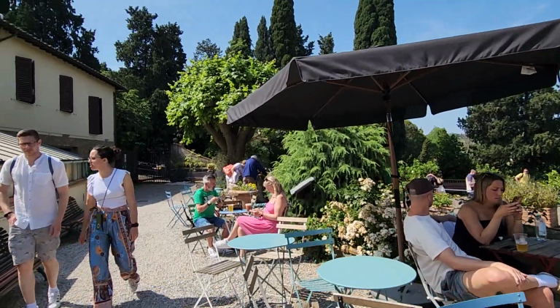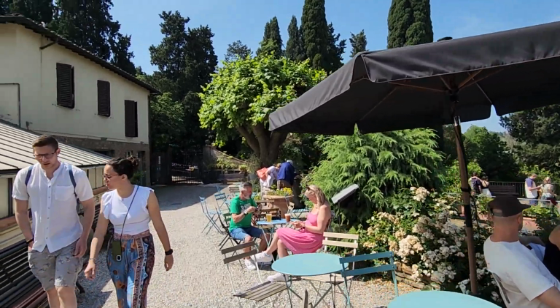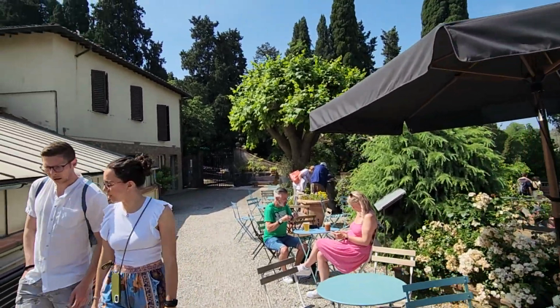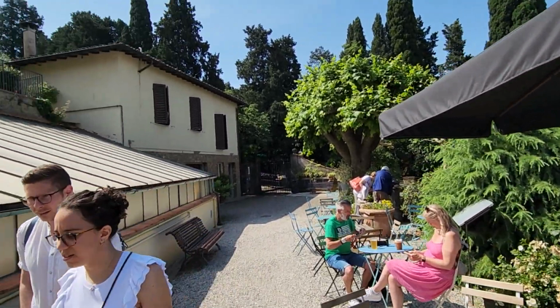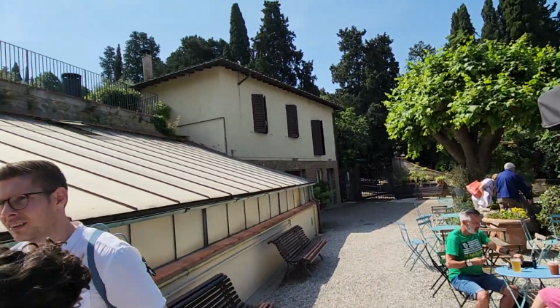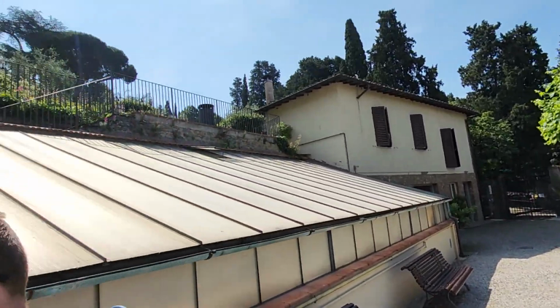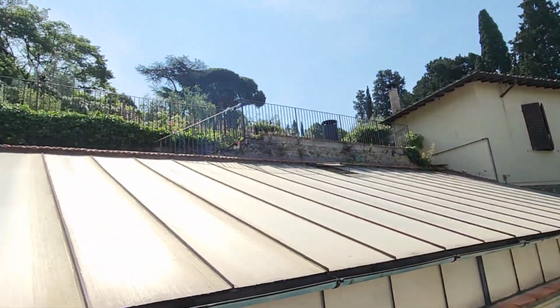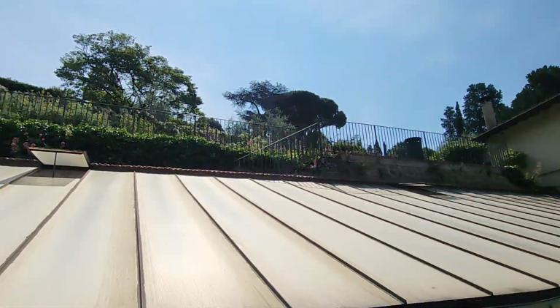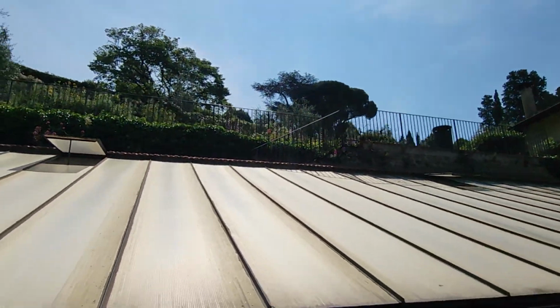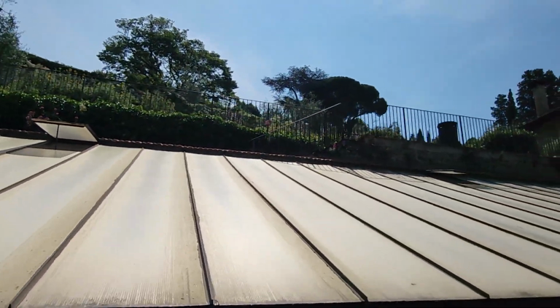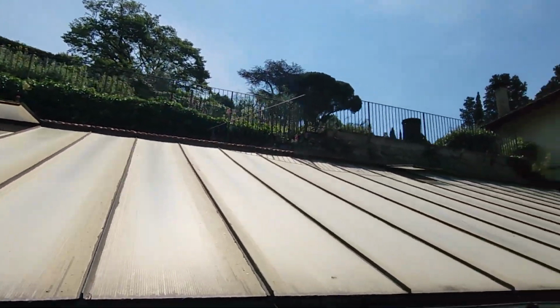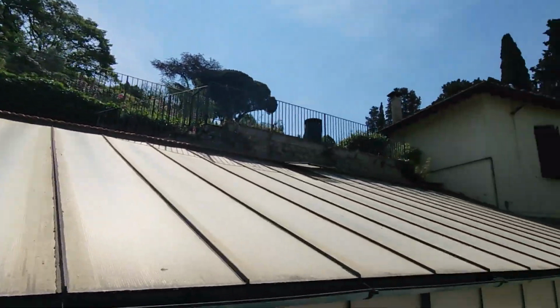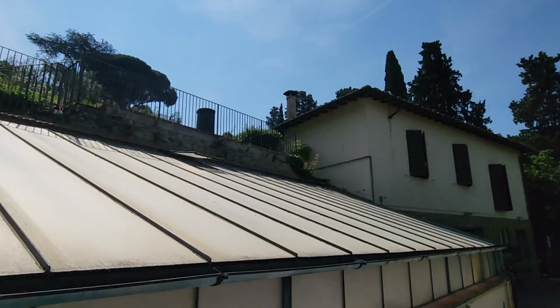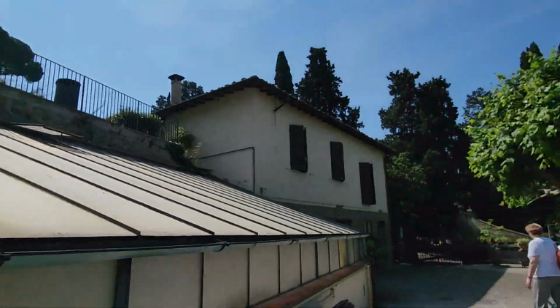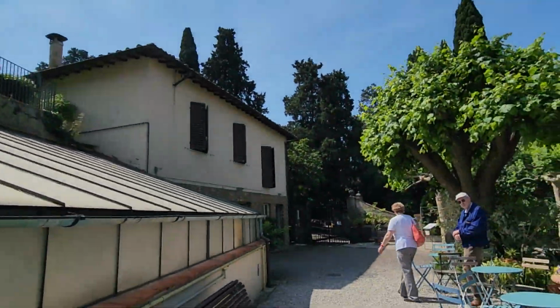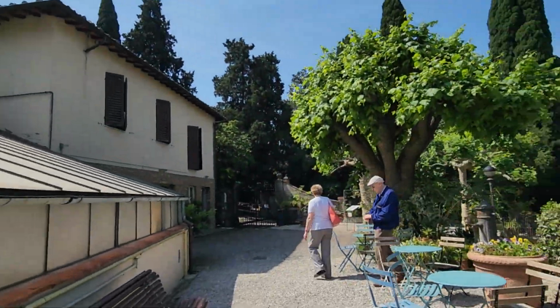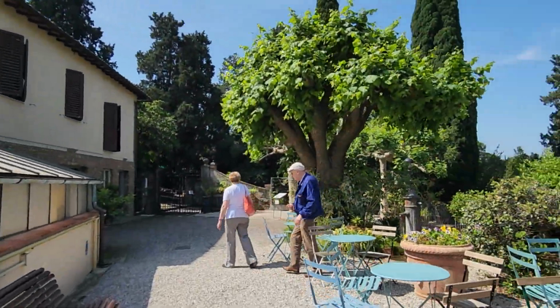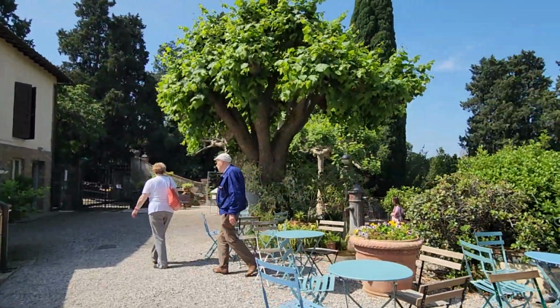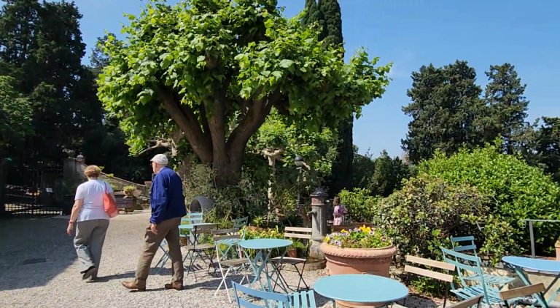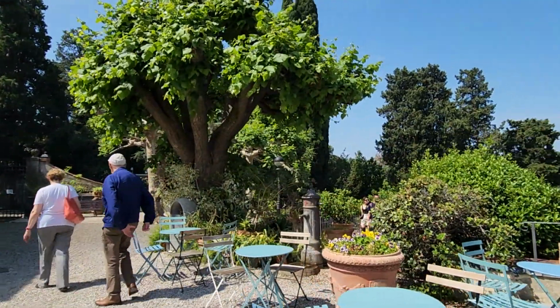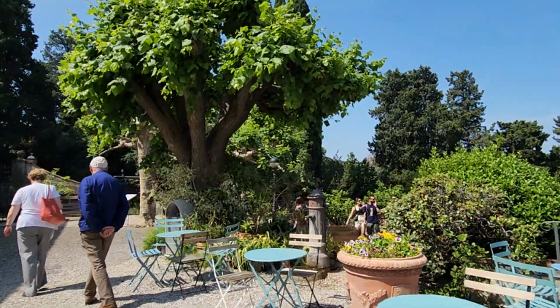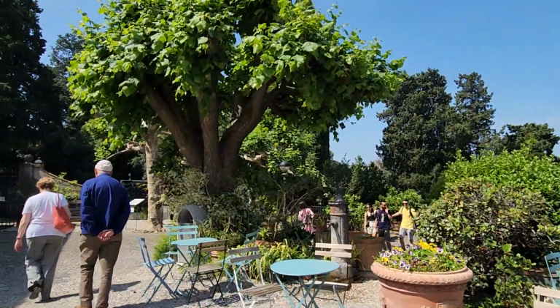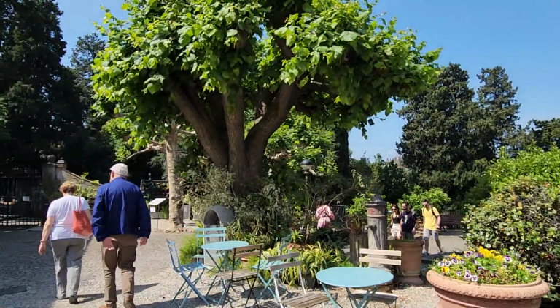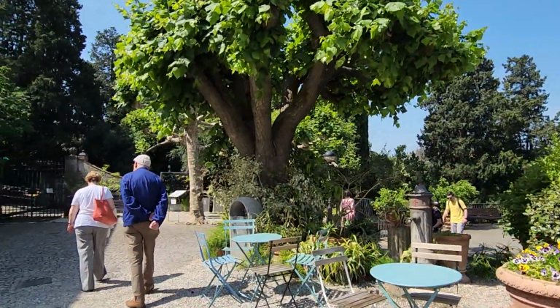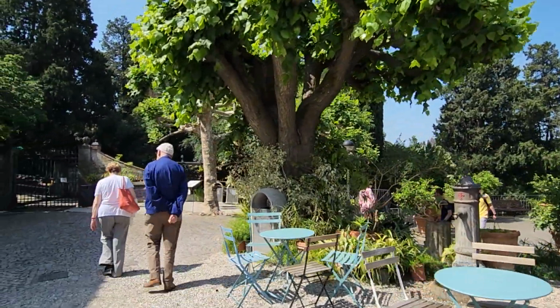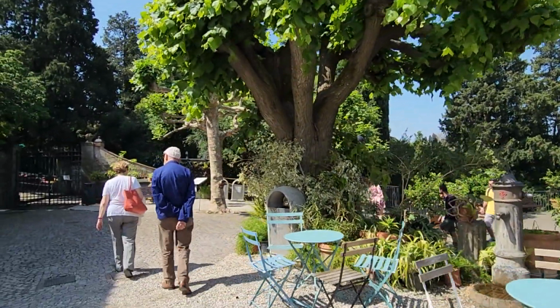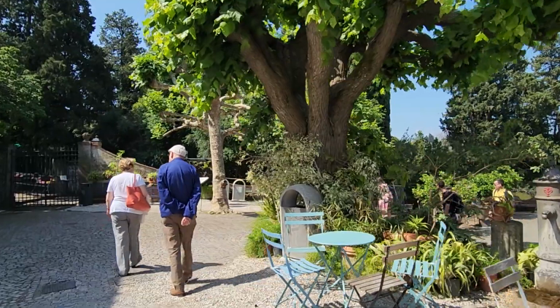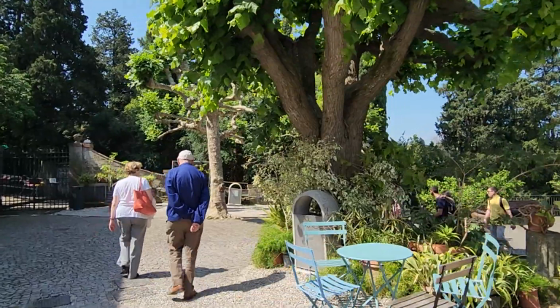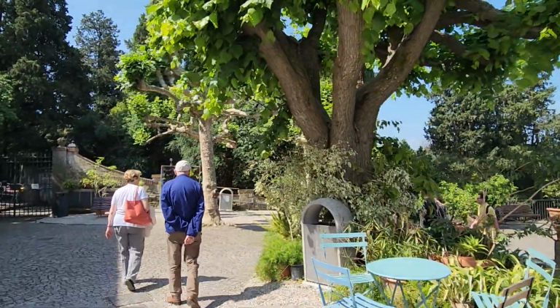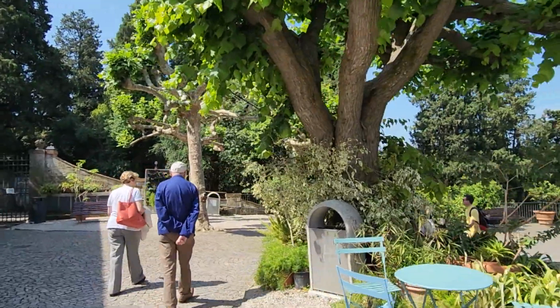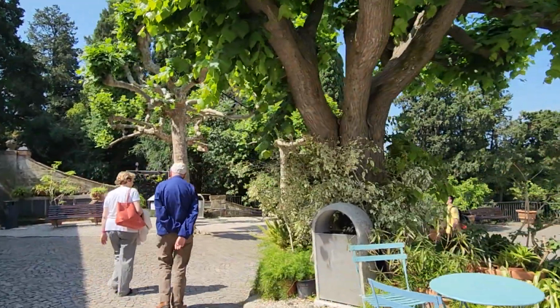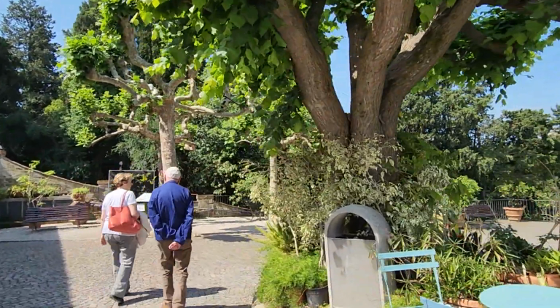It's quite a large garden with several levels. I came up a couple of levels and you can see there's more levels to go up, which I'll probably do a little bit, but I thought I'd explore around here first.